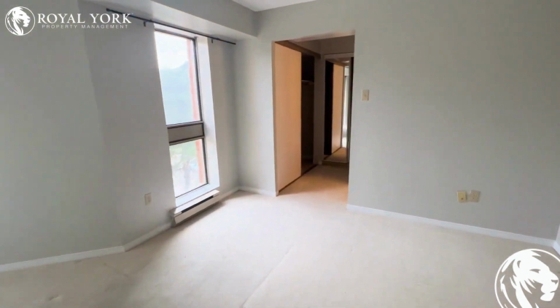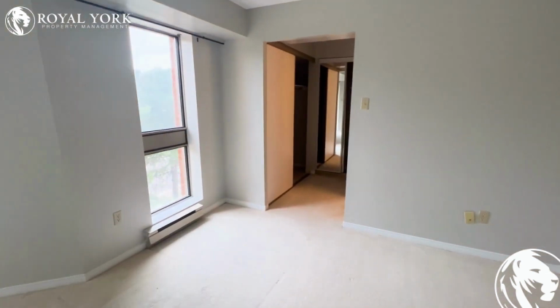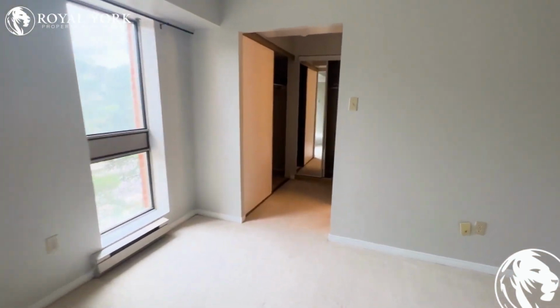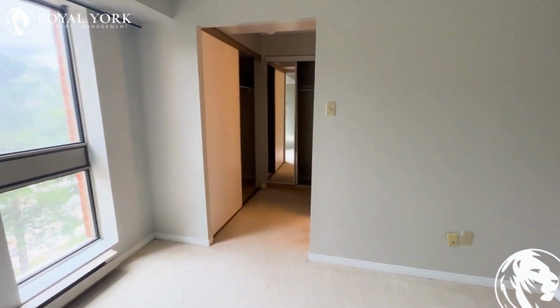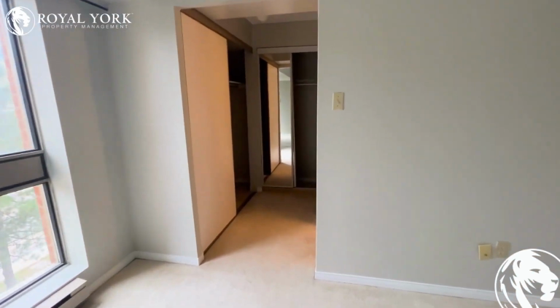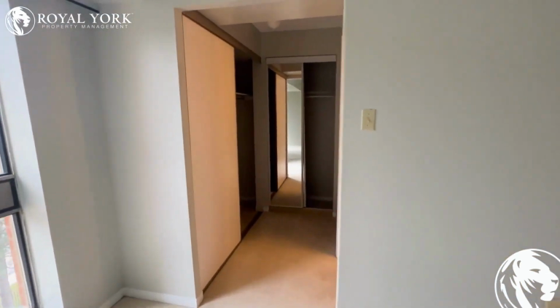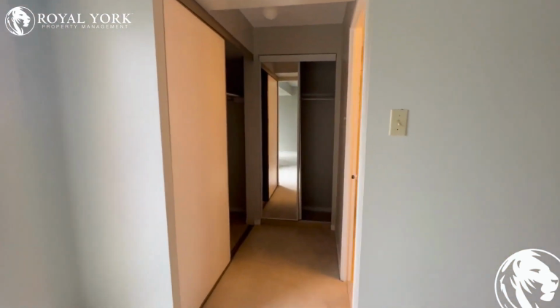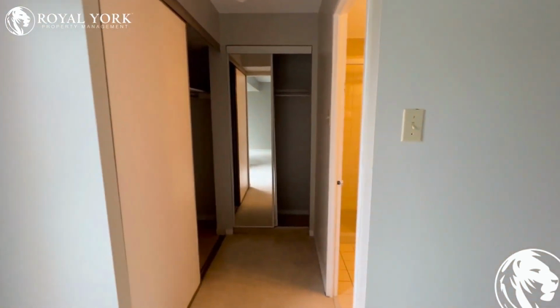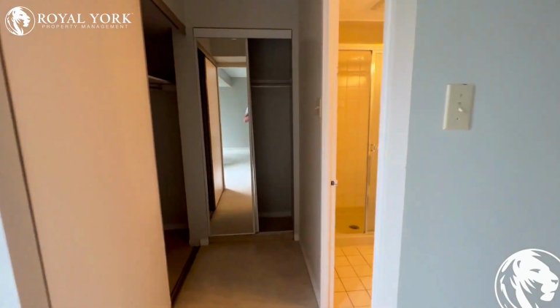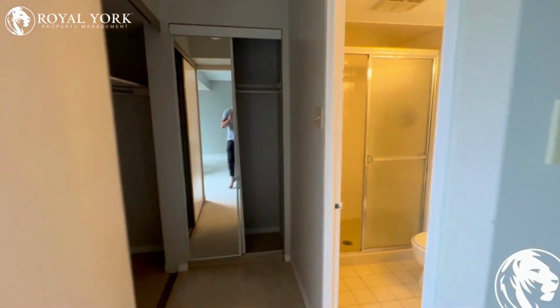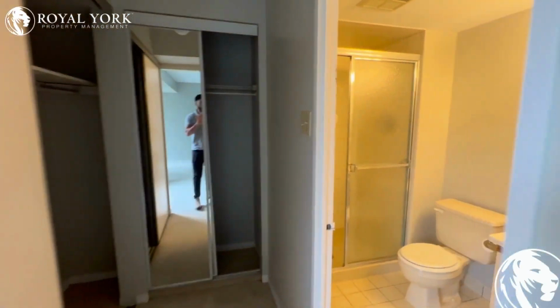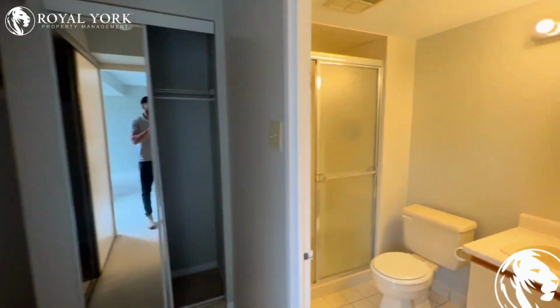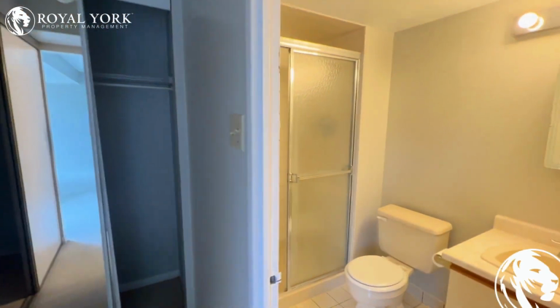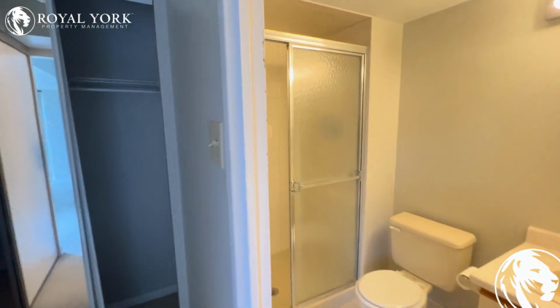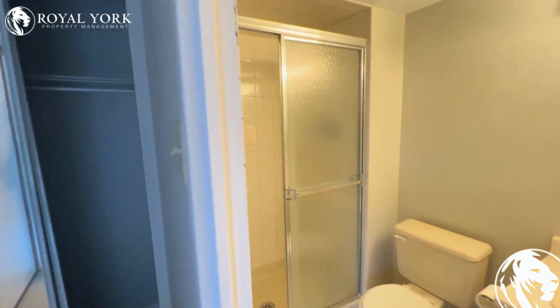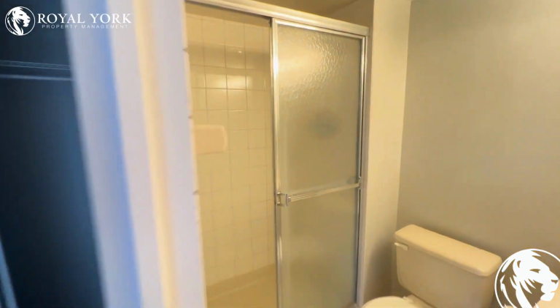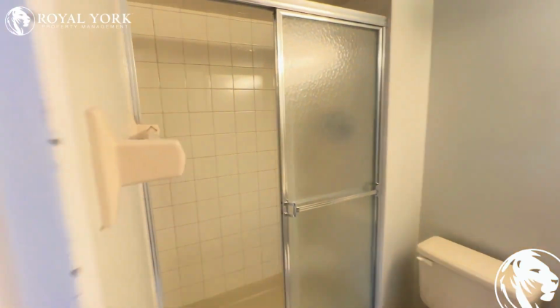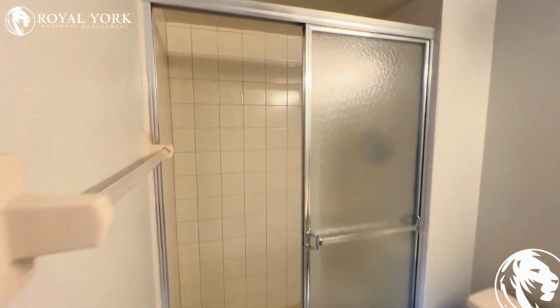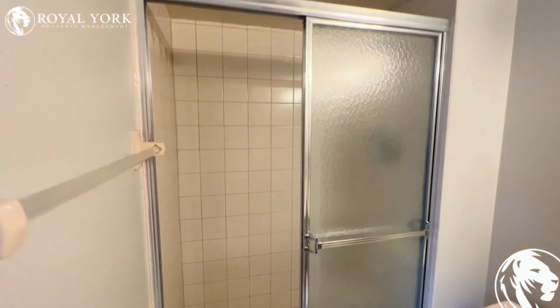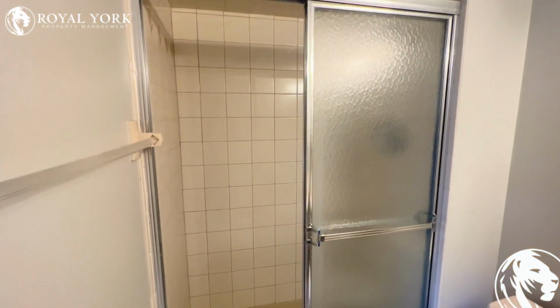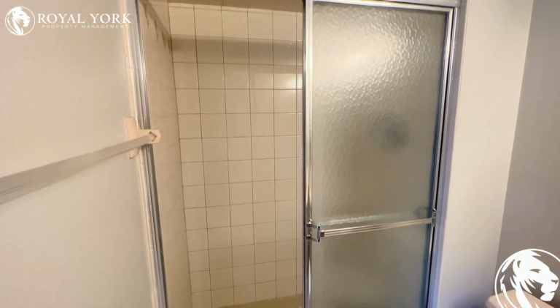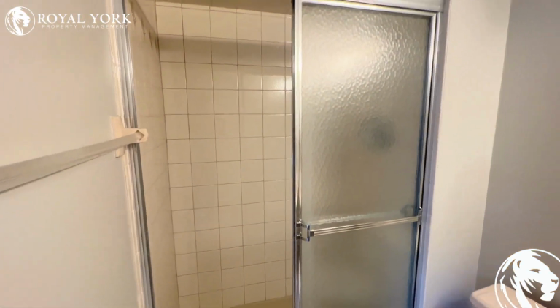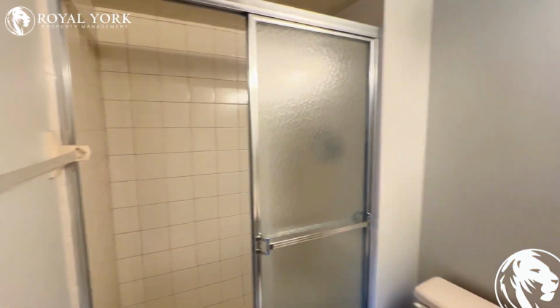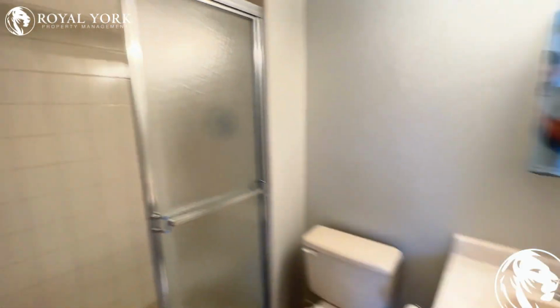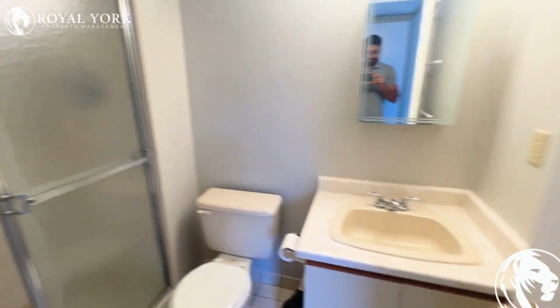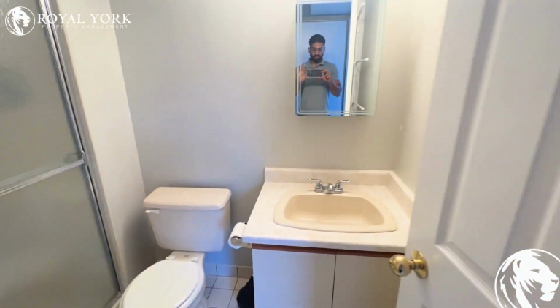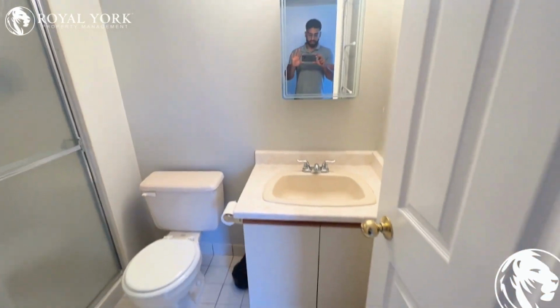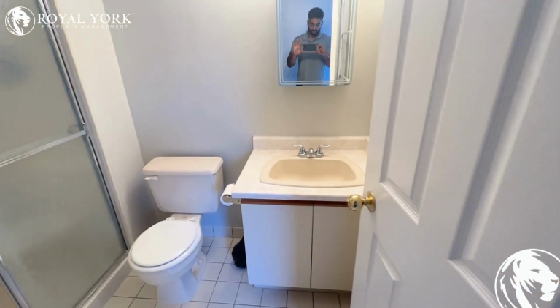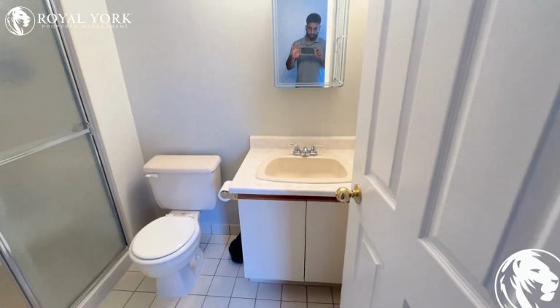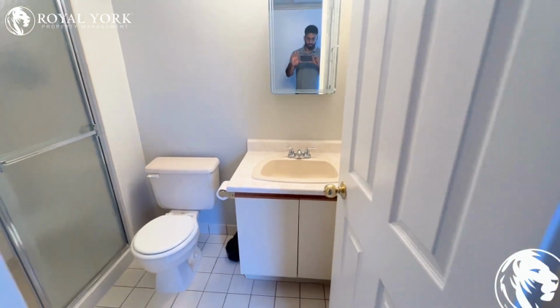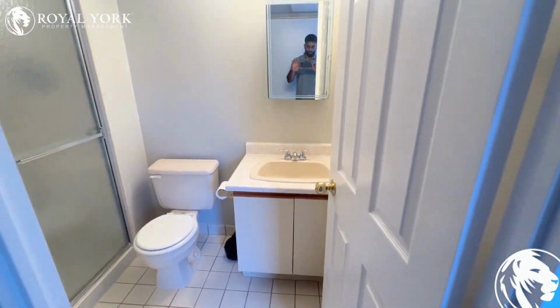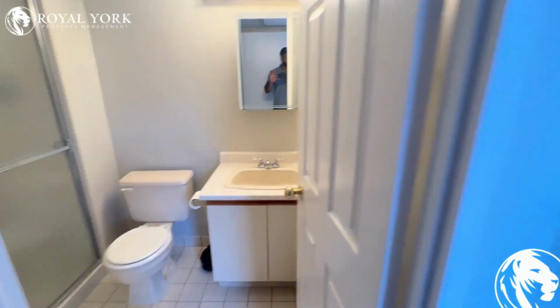Our master also has an ensuite bathroom with a beautiful standing shower, a nice vanity, and tons of space for storage.